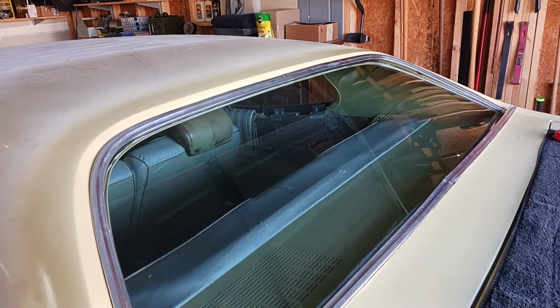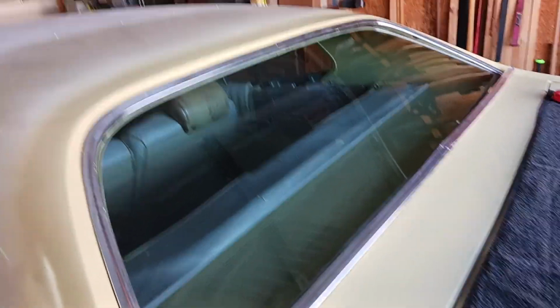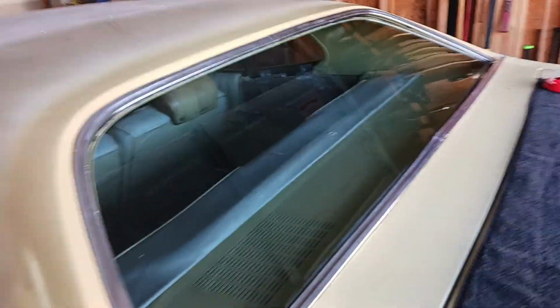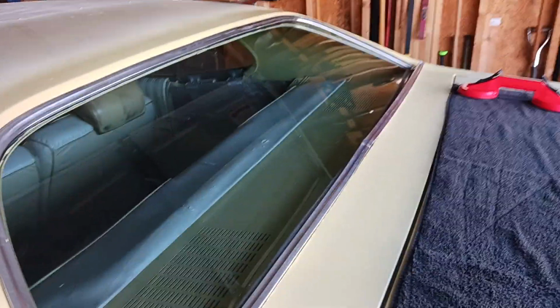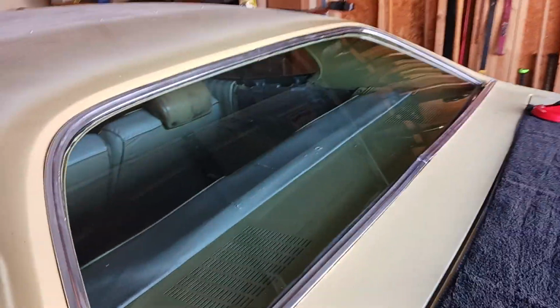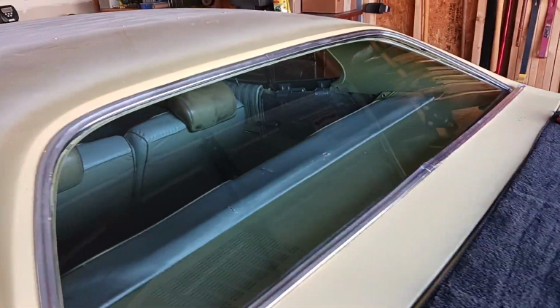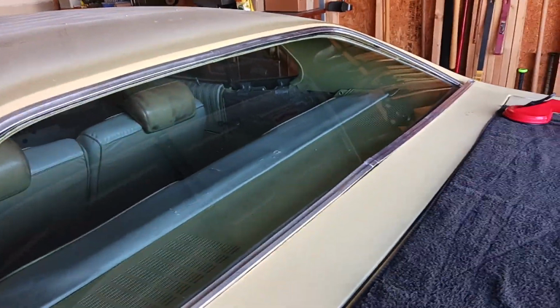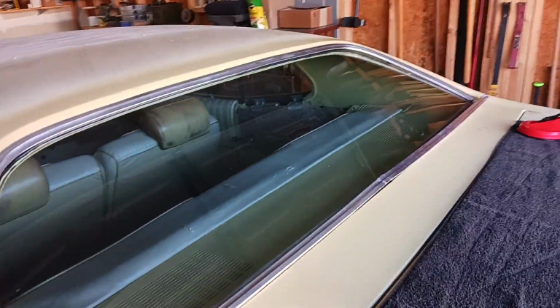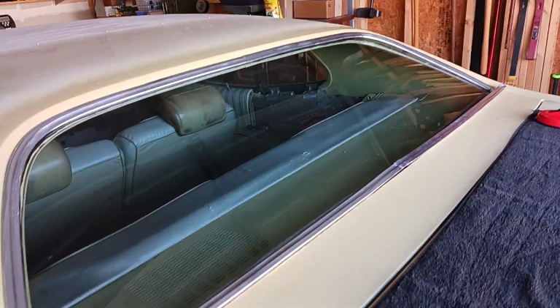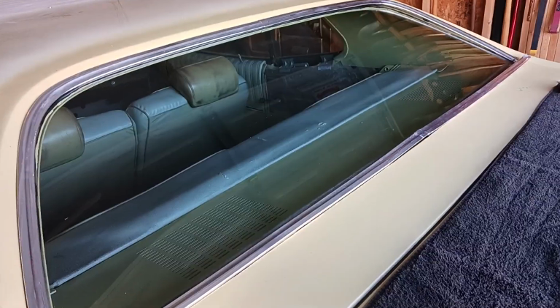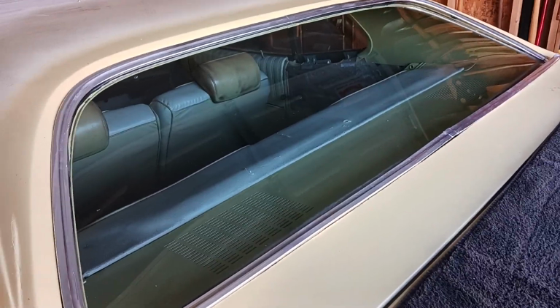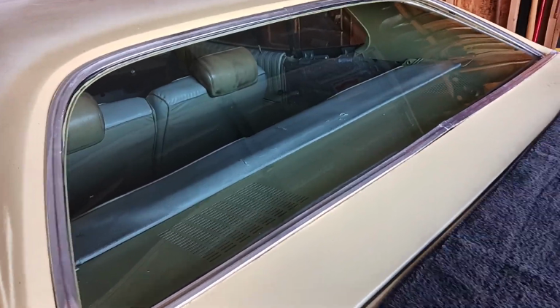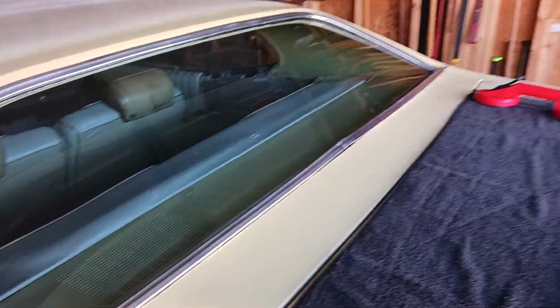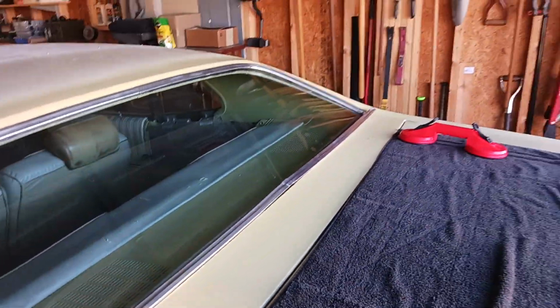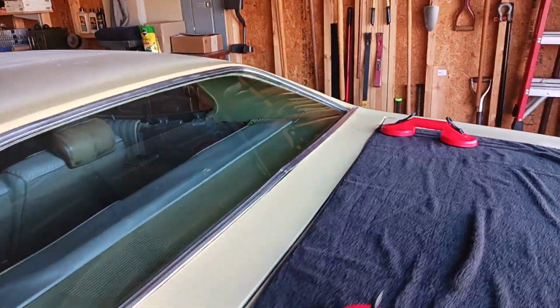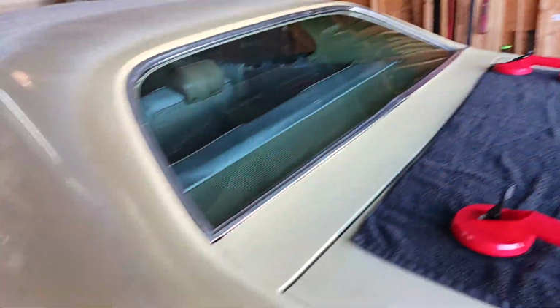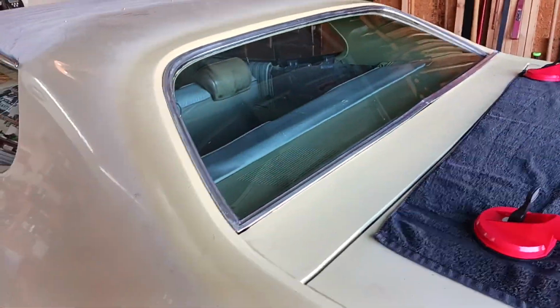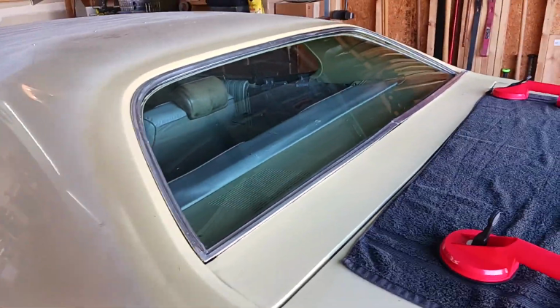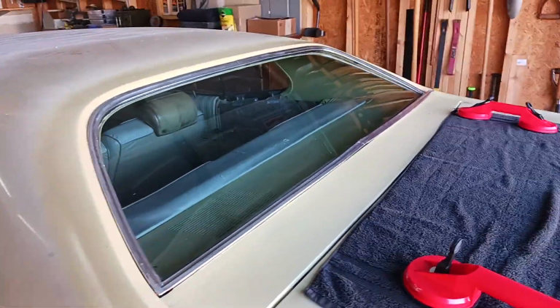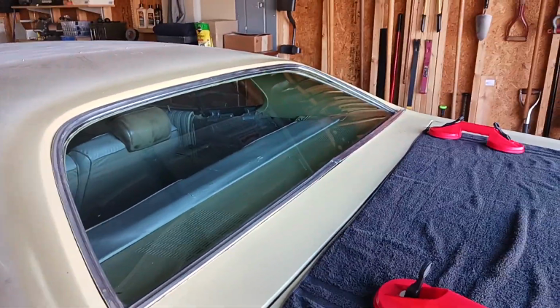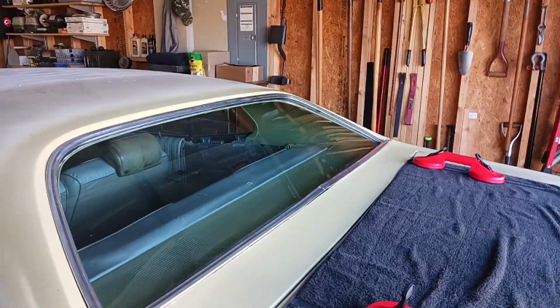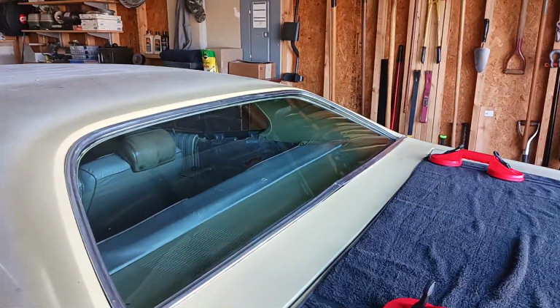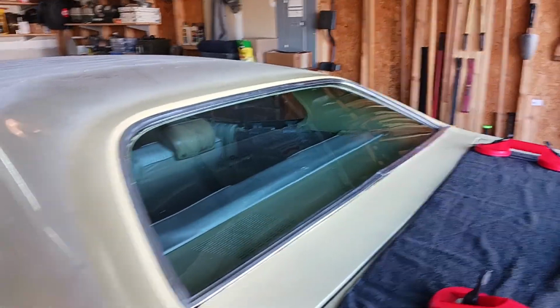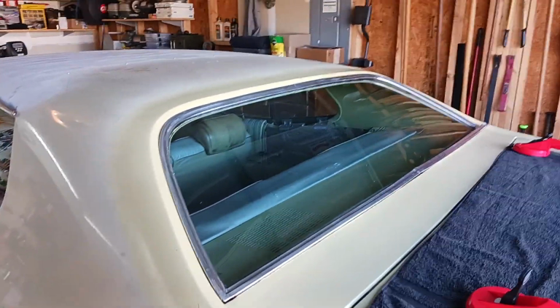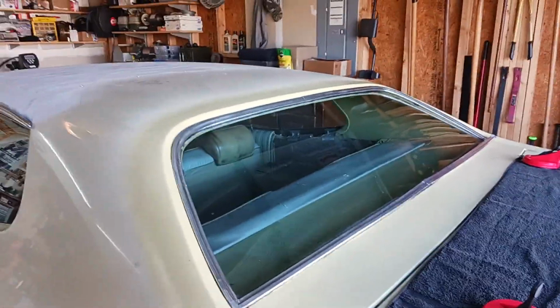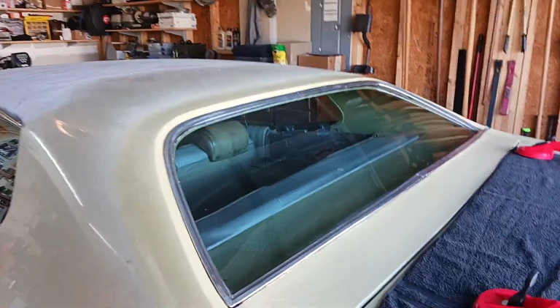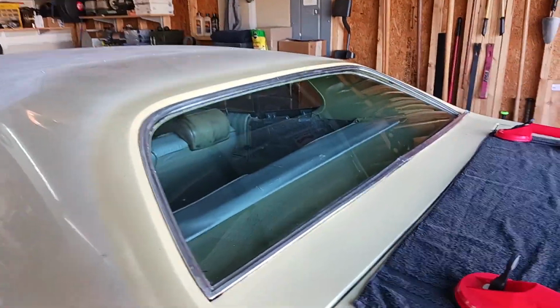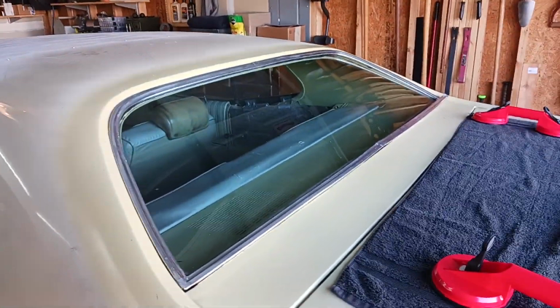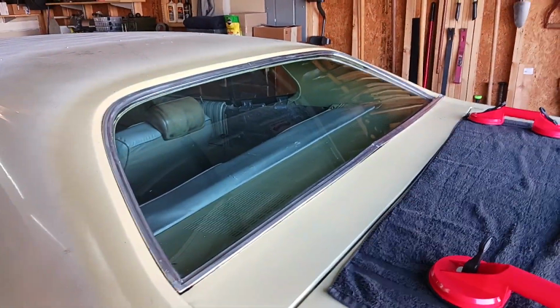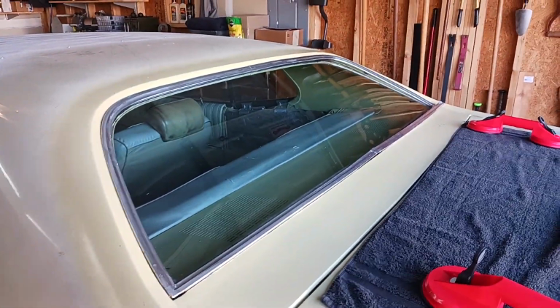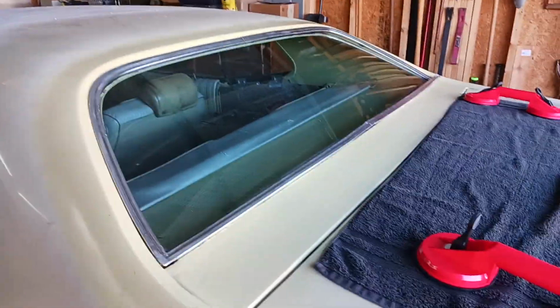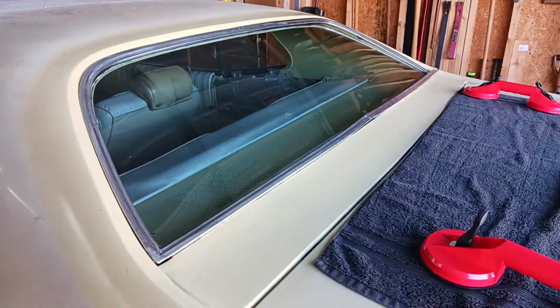Hello from Indy. As you can see I've got the back window in and I'm just going to show you how to install this back window trim. This is very easy to do — it takes about one minute if you're having a bad day.